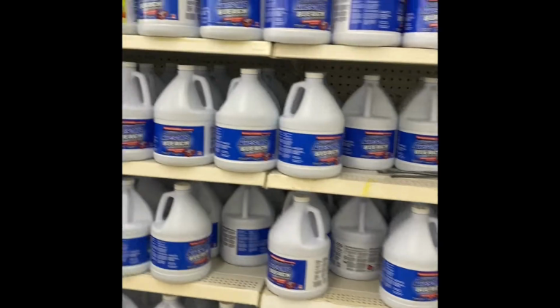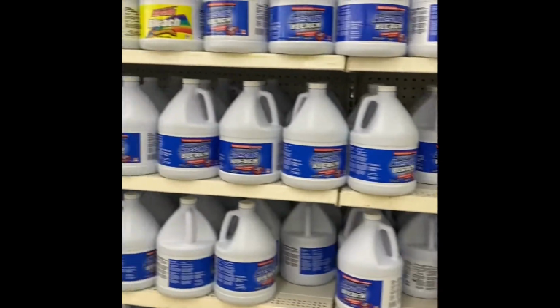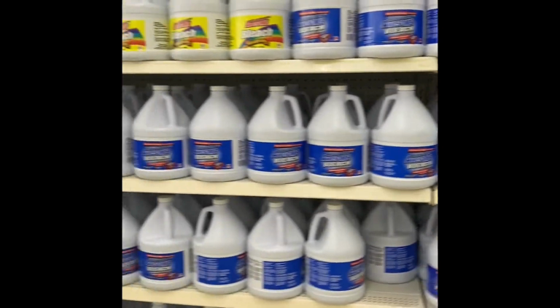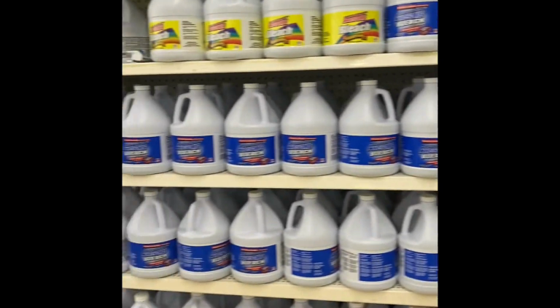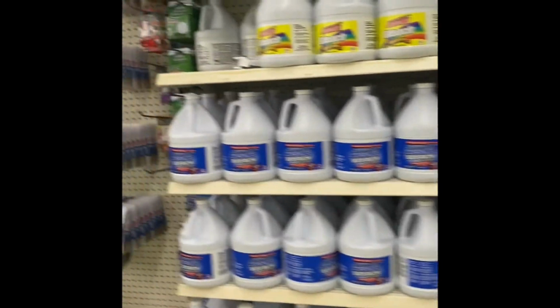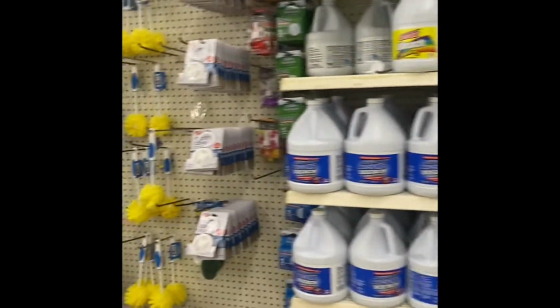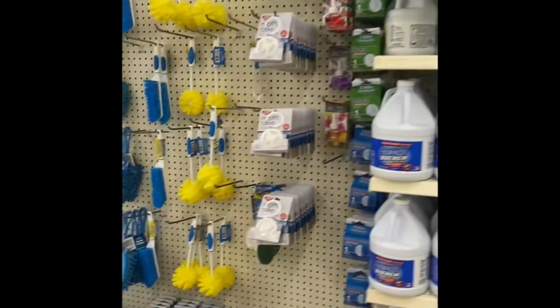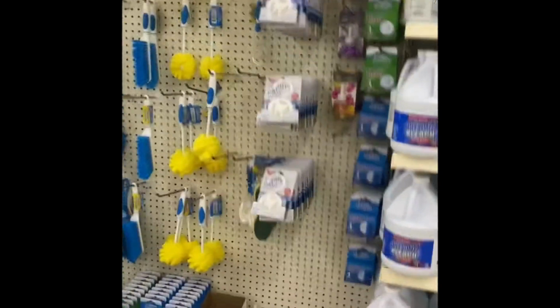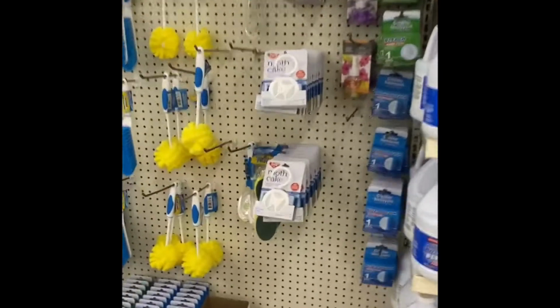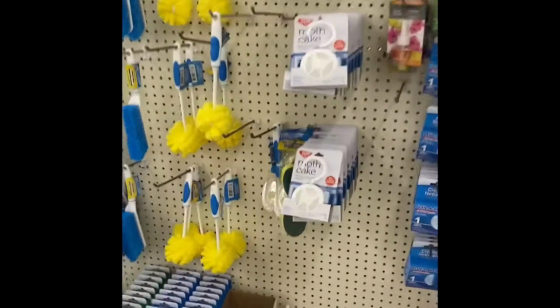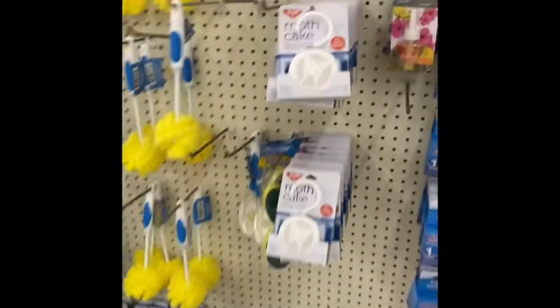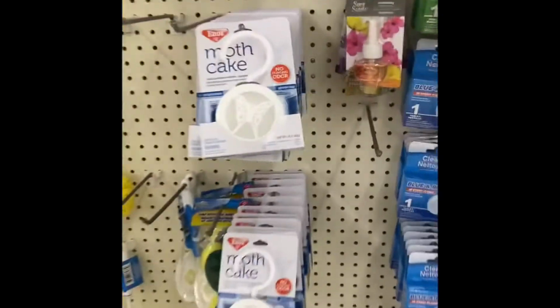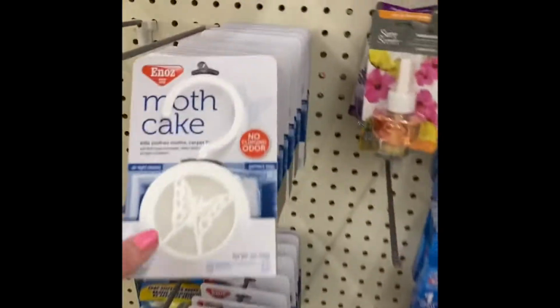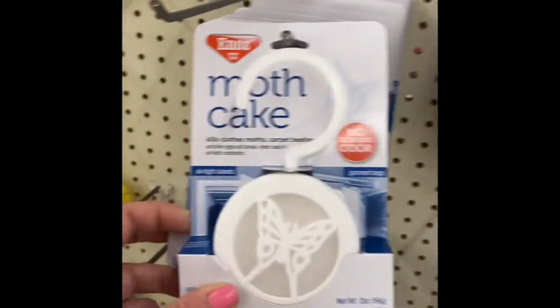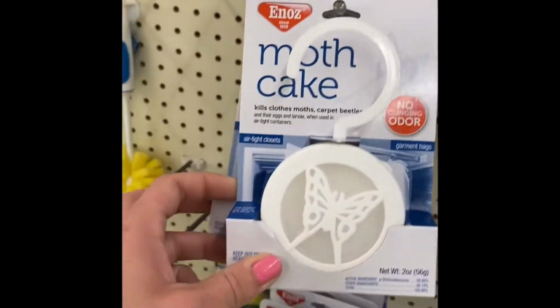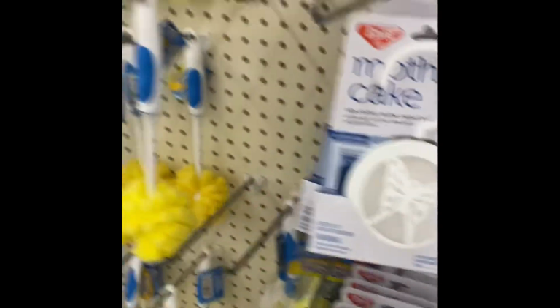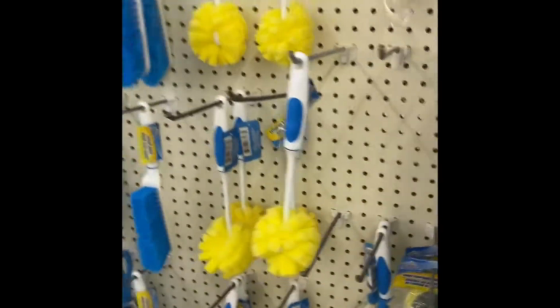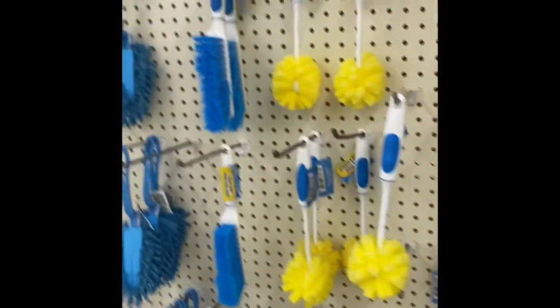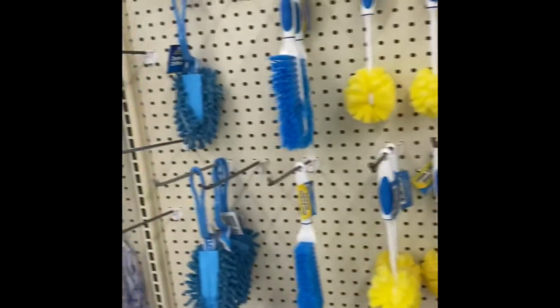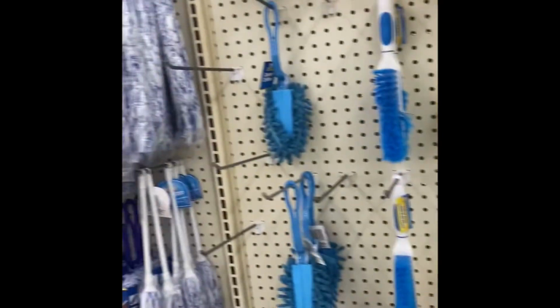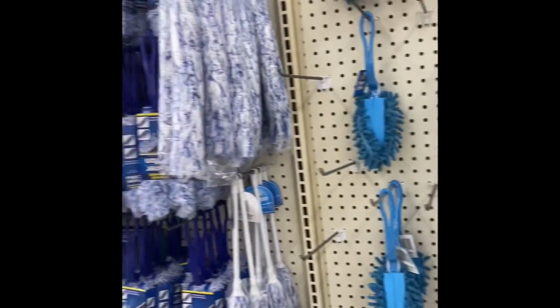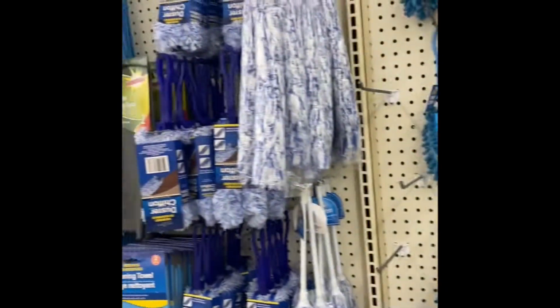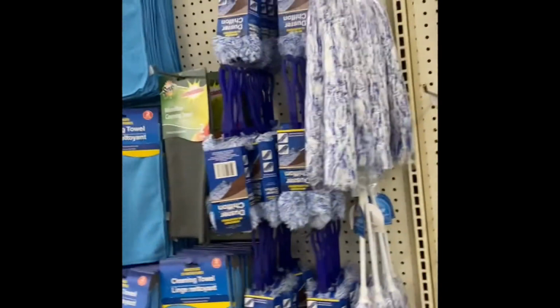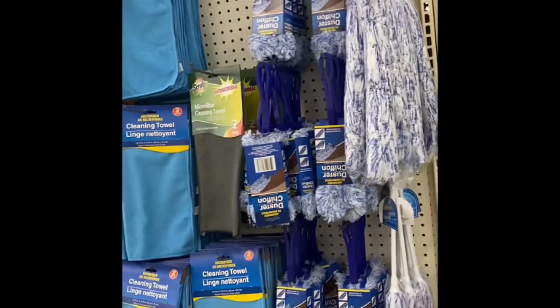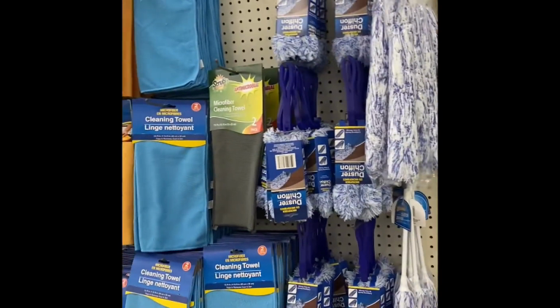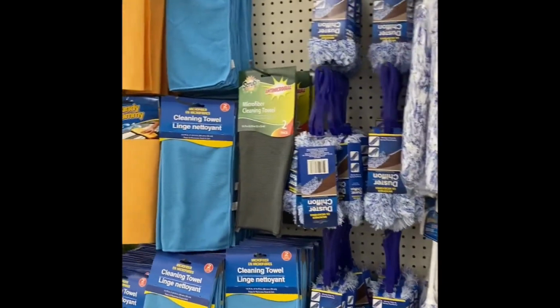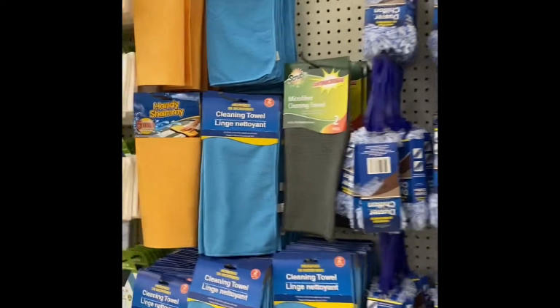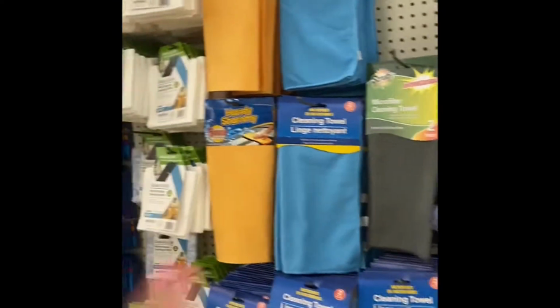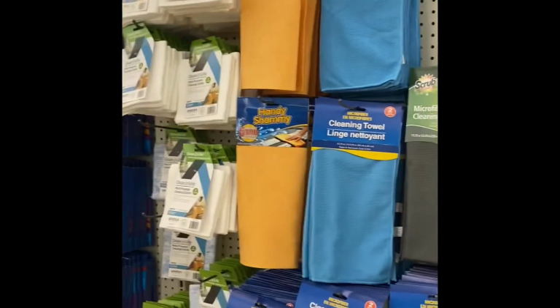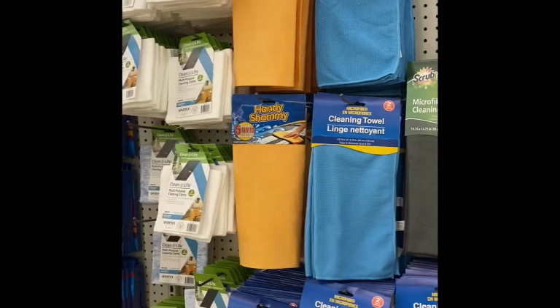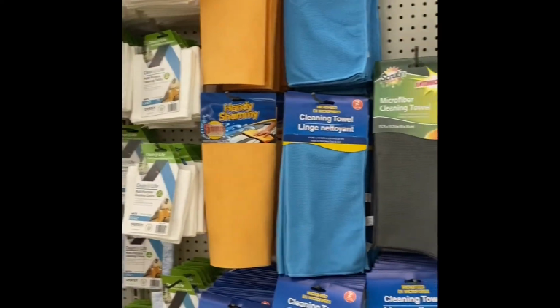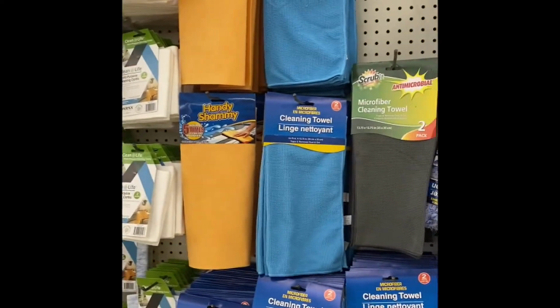There's bleach. They have water cake, some brushes, and microfiber cleansing towels.